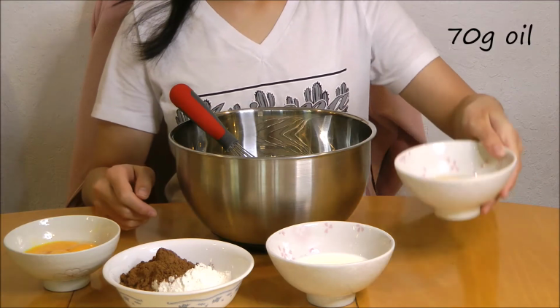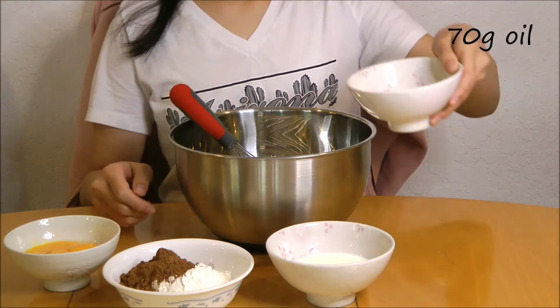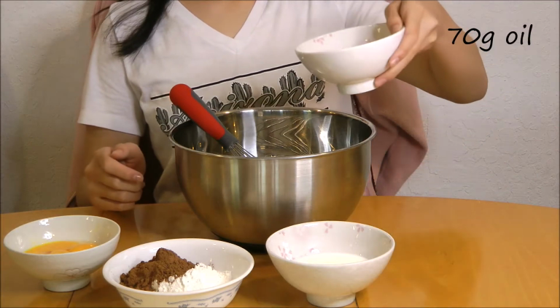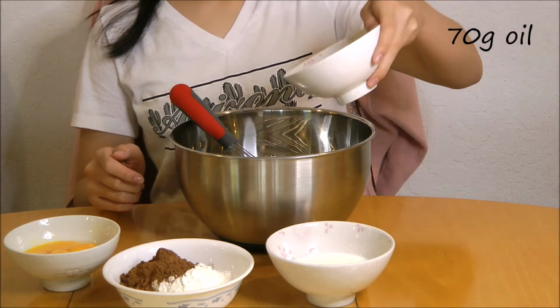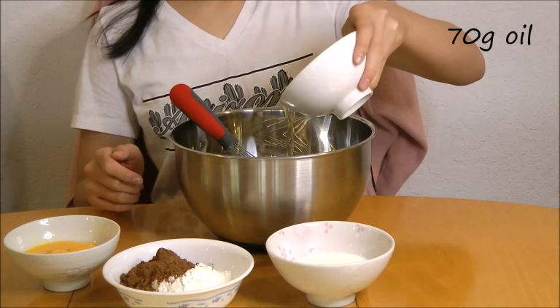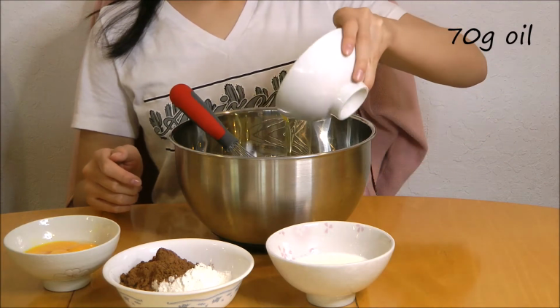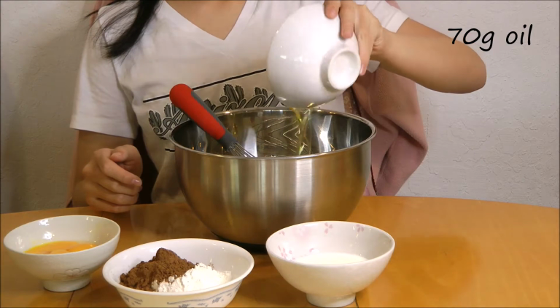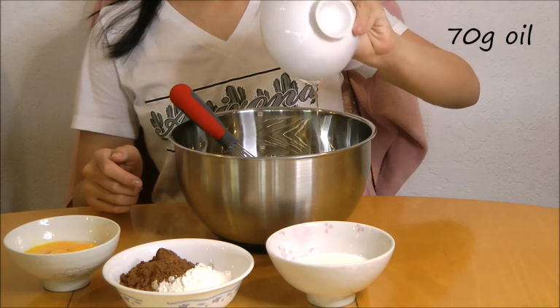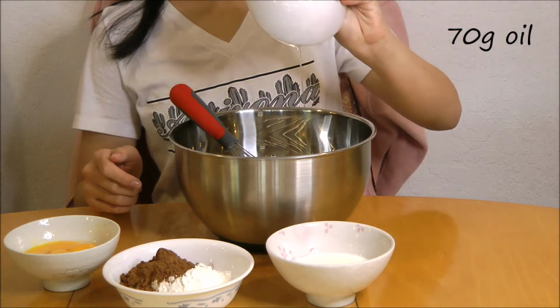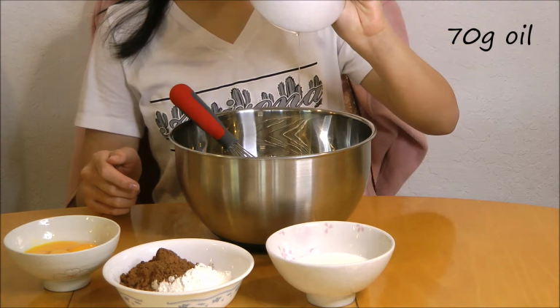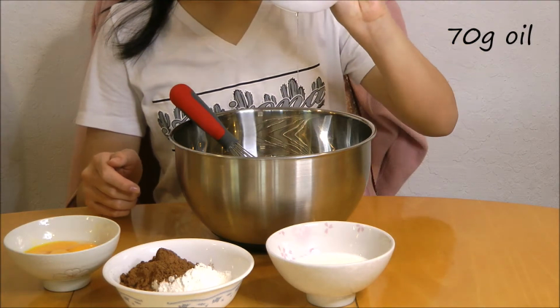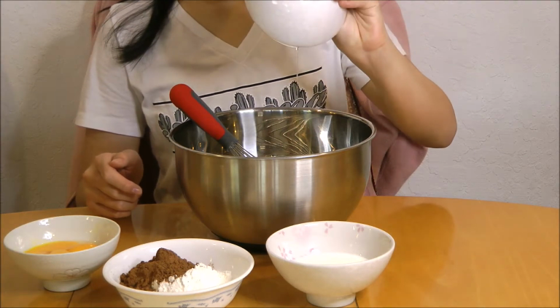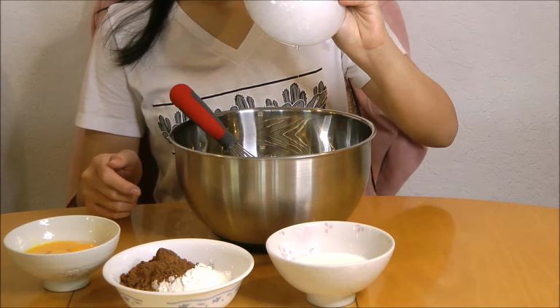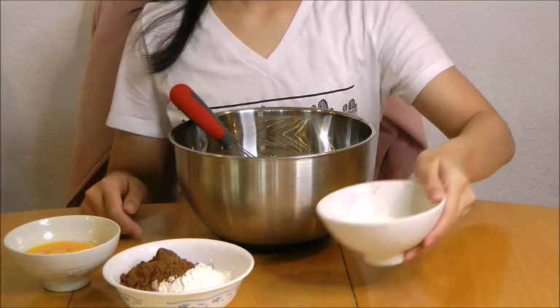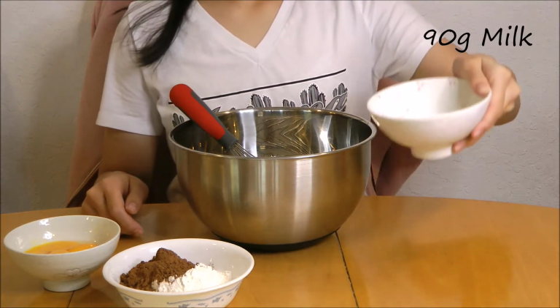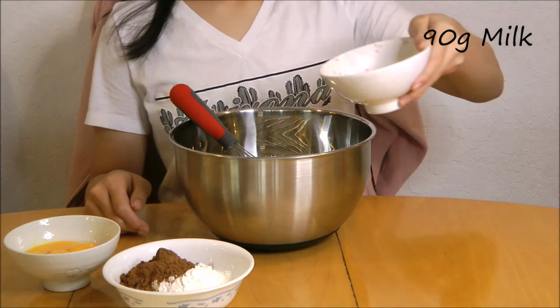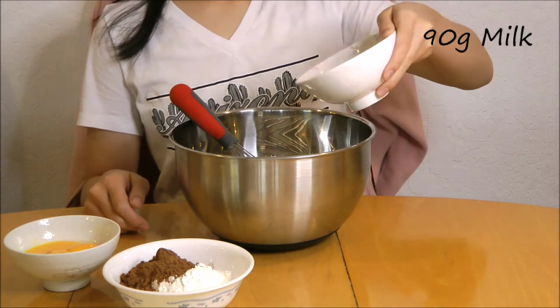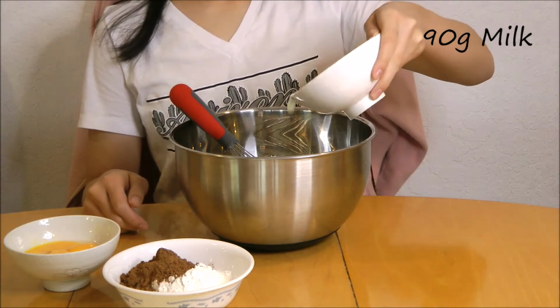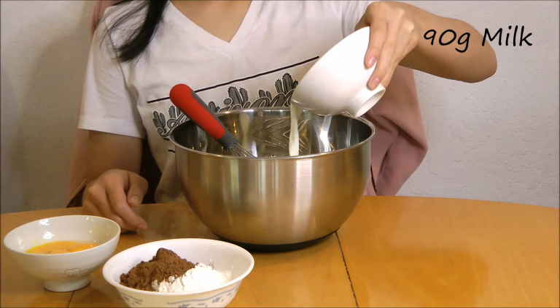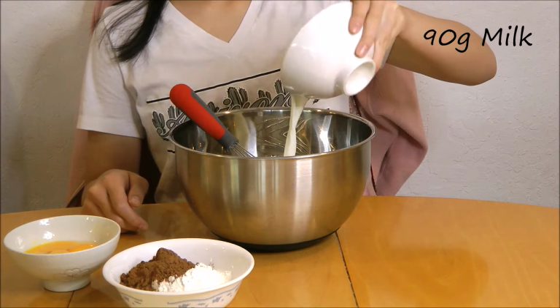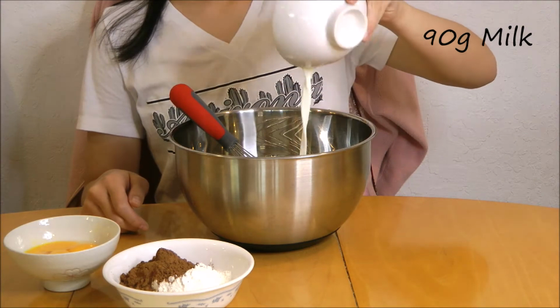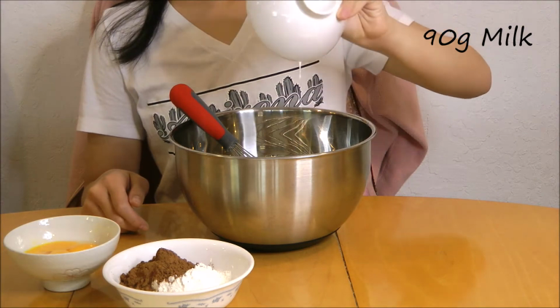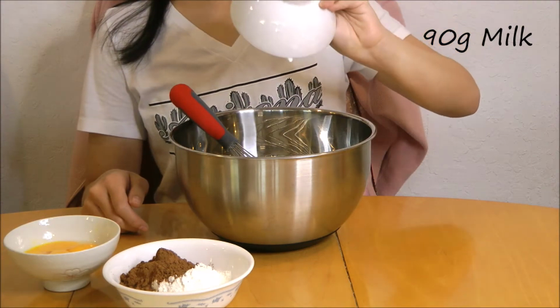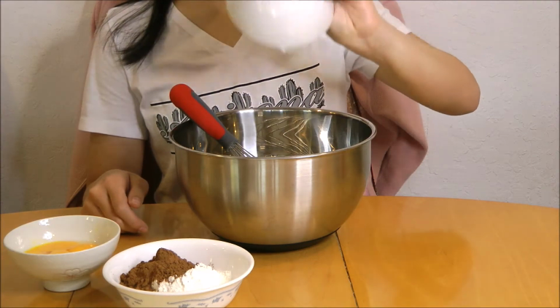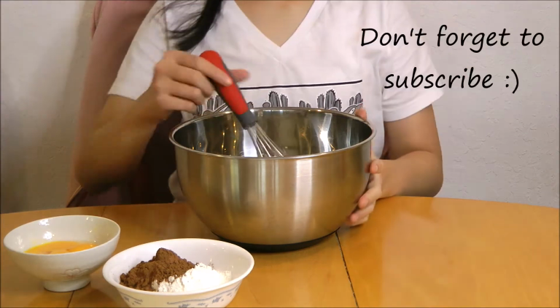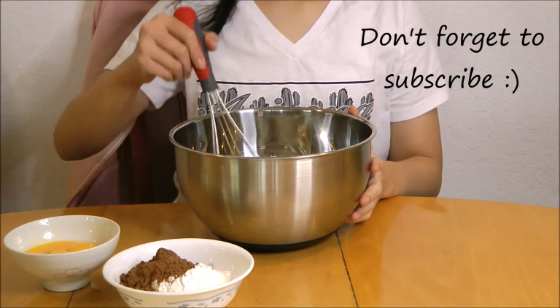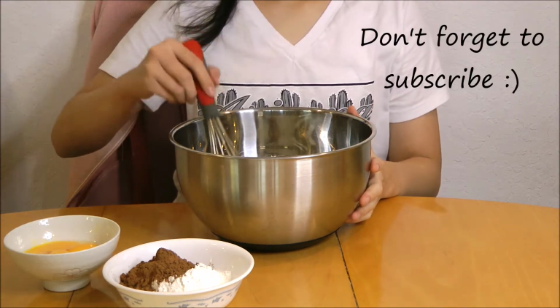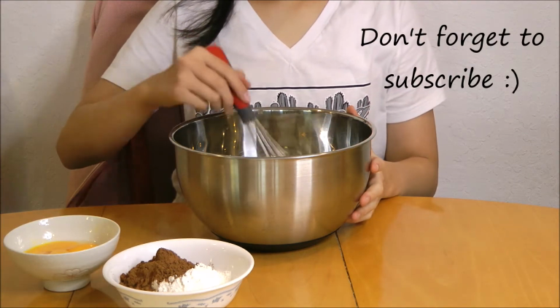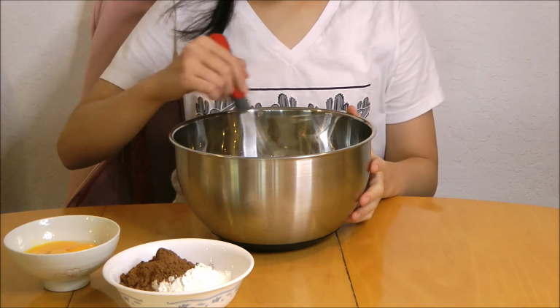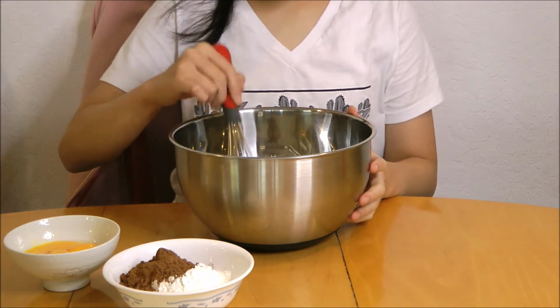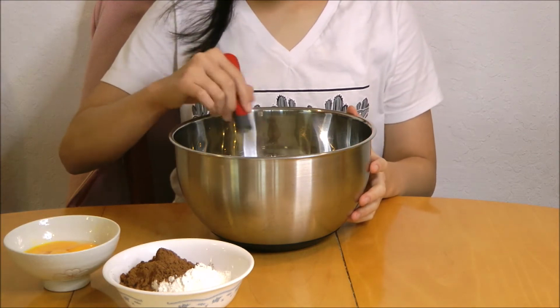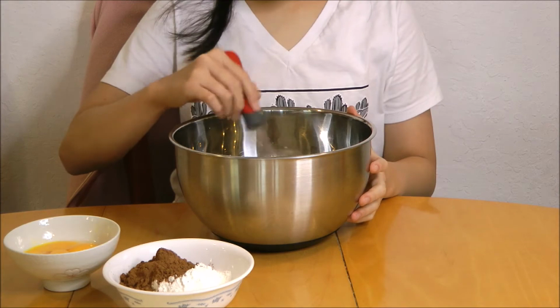In a bowl, you want to add 70 grams of oil and 90 grams of milk. Mix until well incorporated.